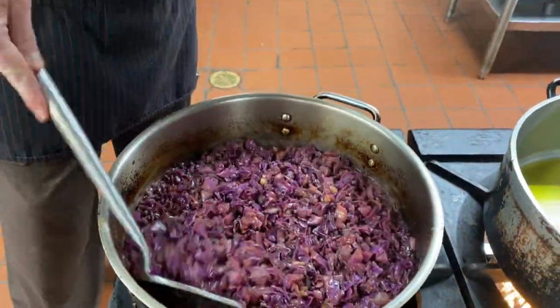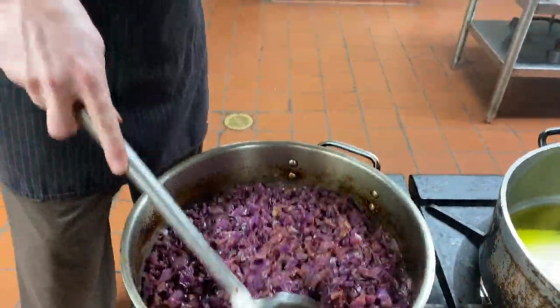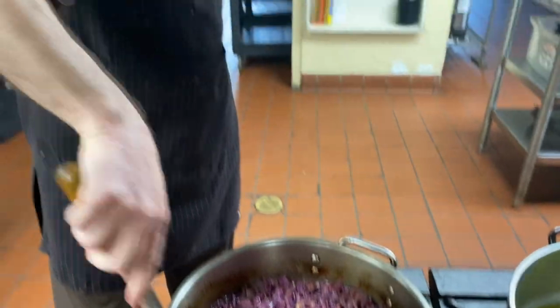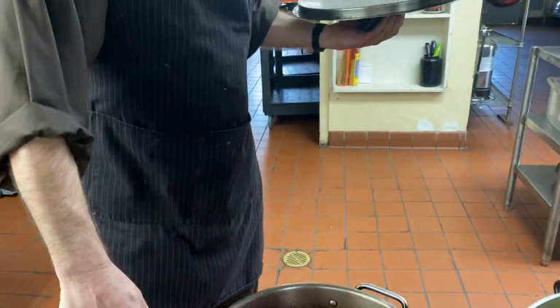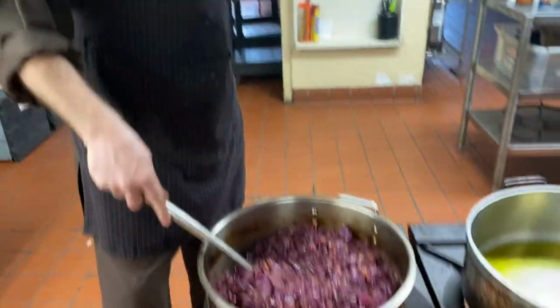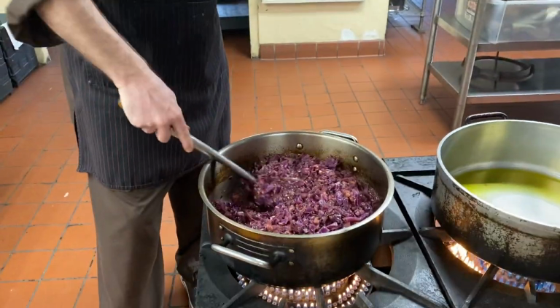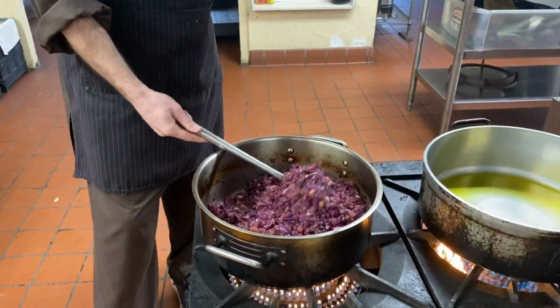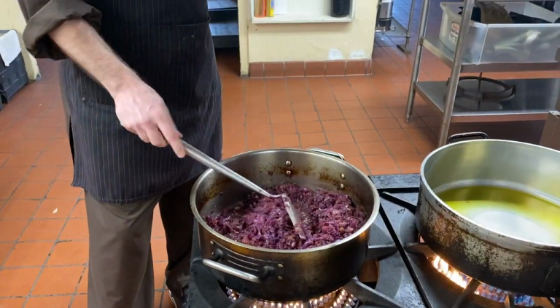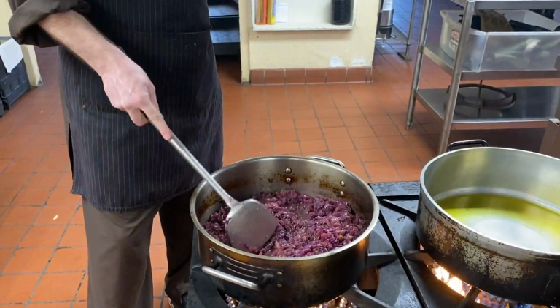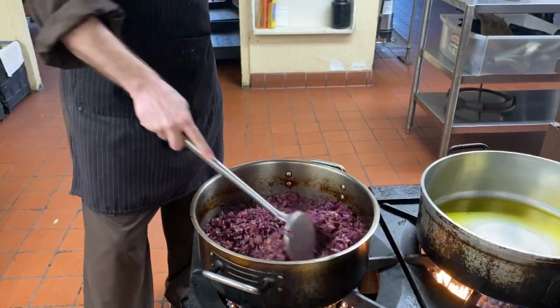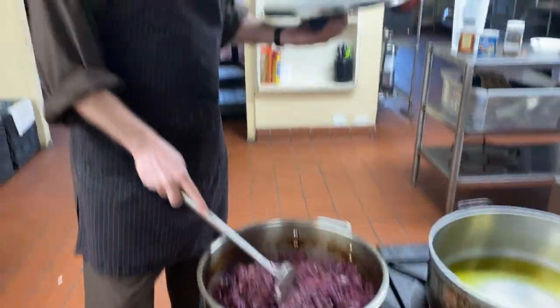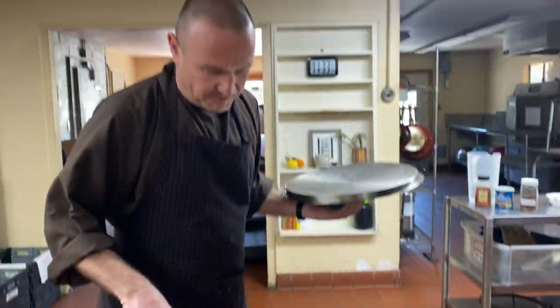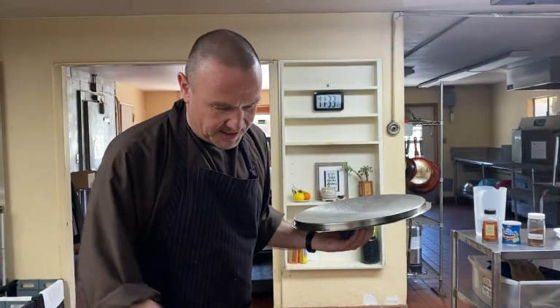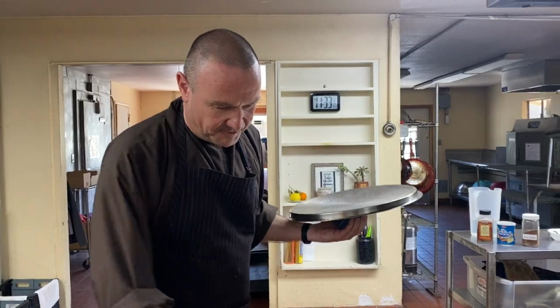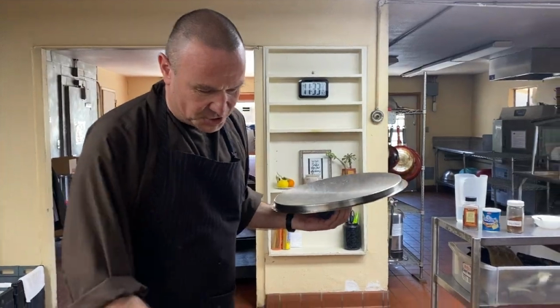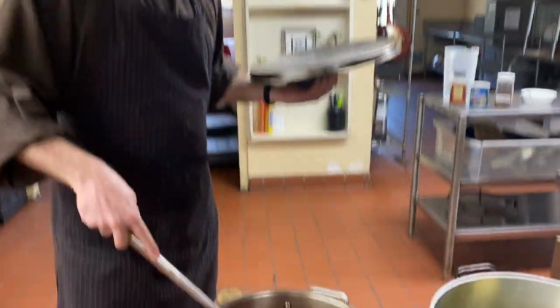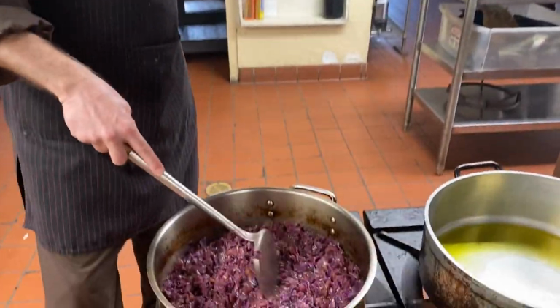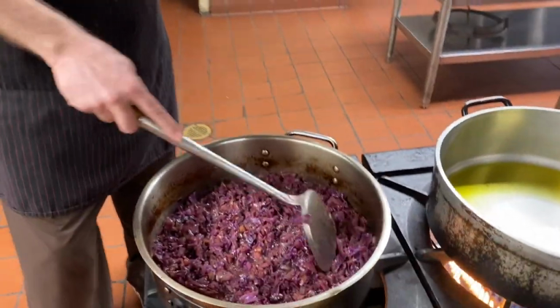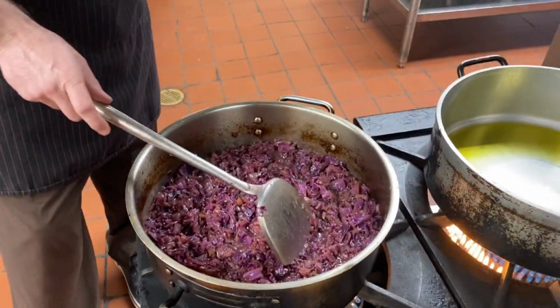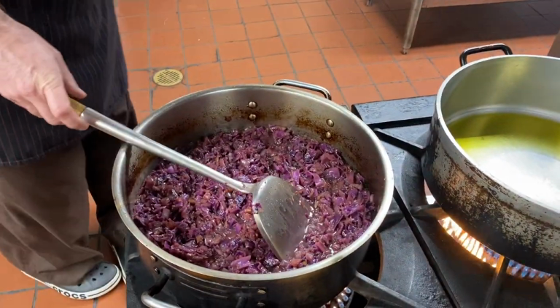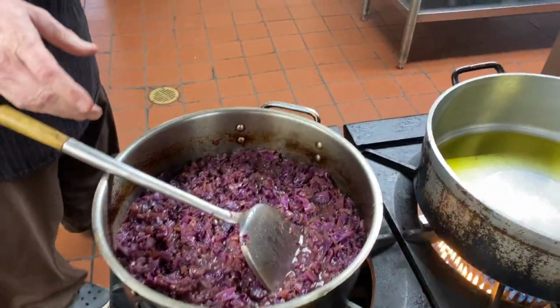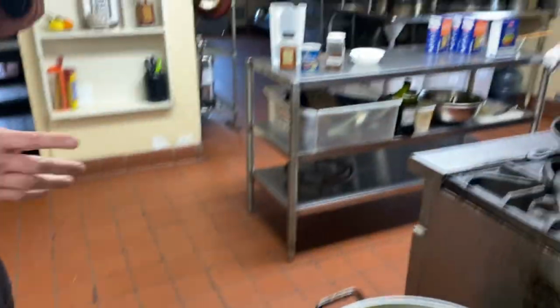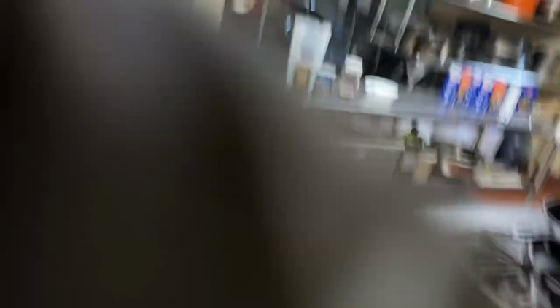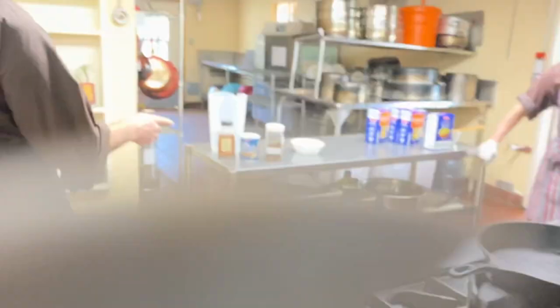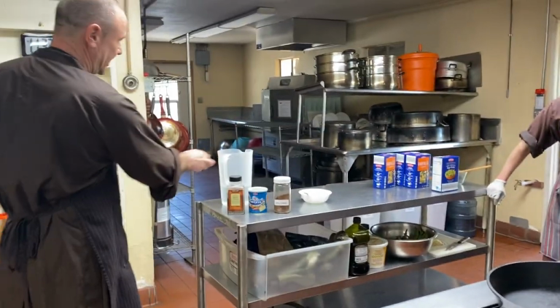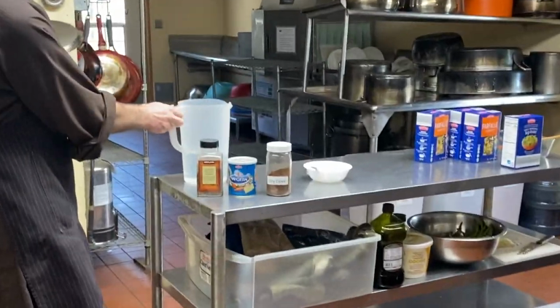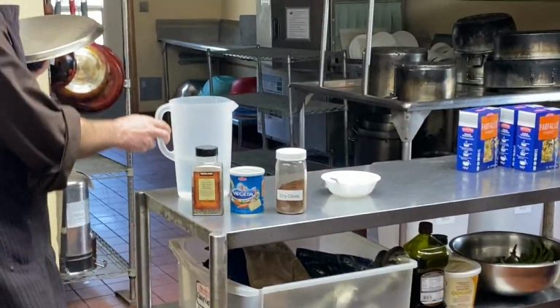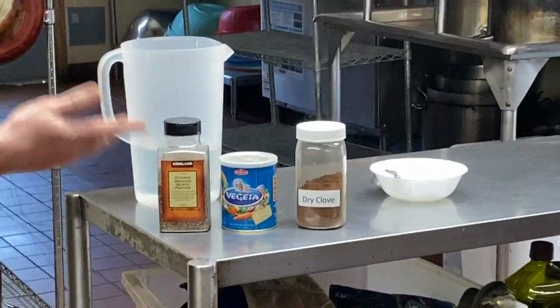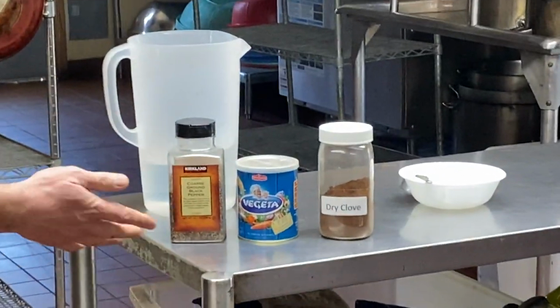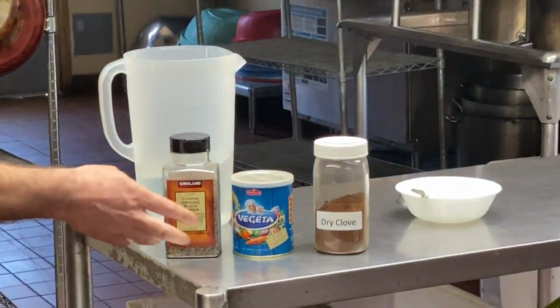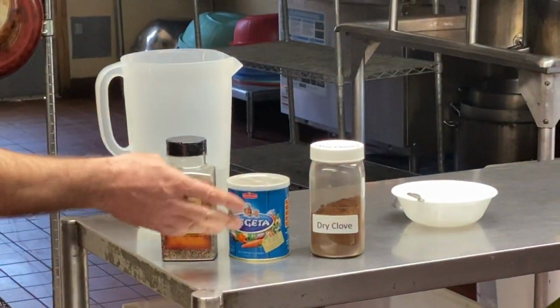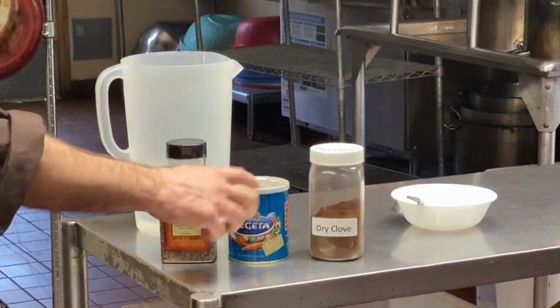You start by frying the onions with the apples and the sugar. Then you add the cabbage, finely finely chopped. Then just add a little bit of water, as well as sea salt.